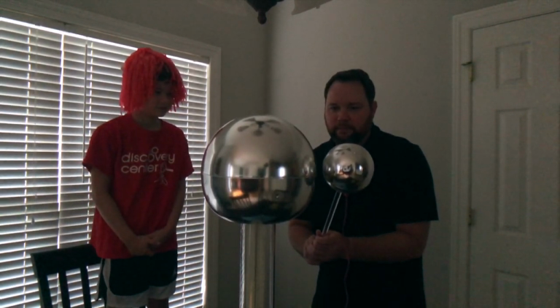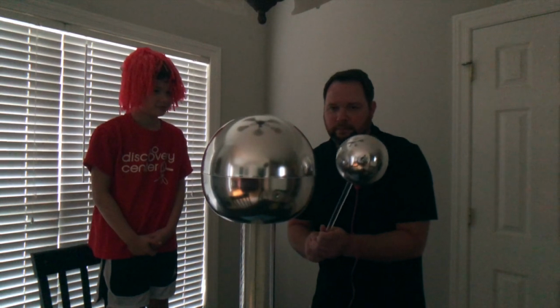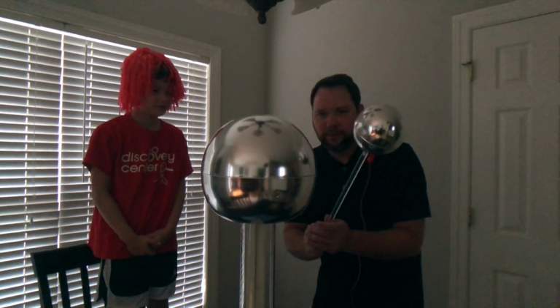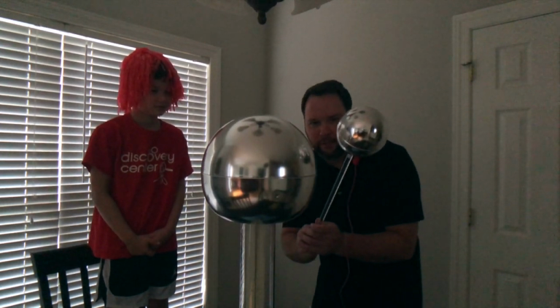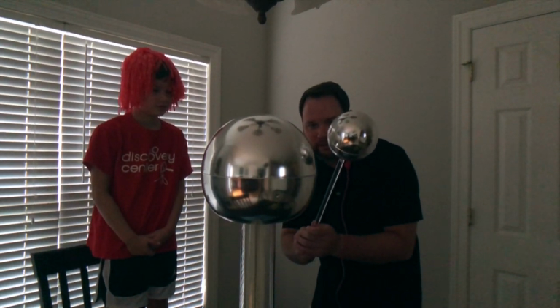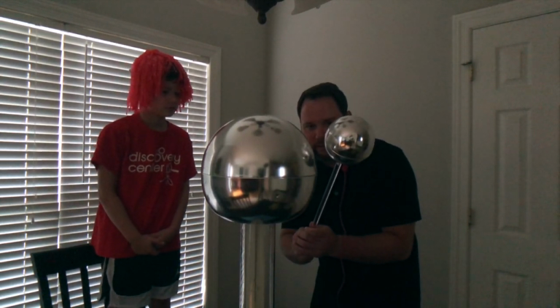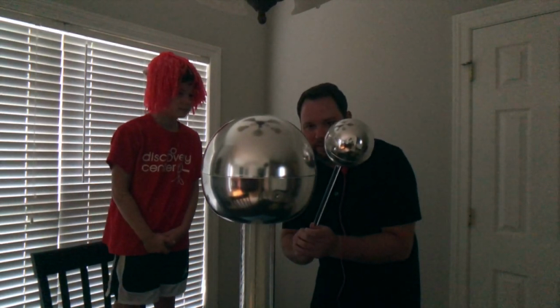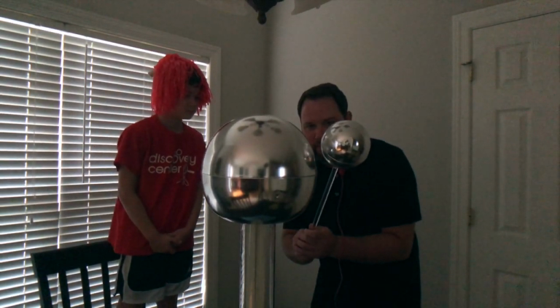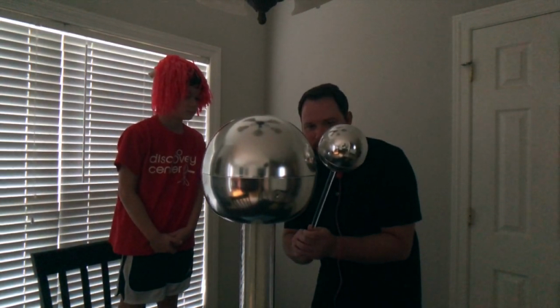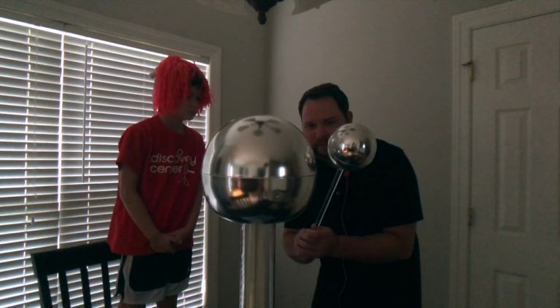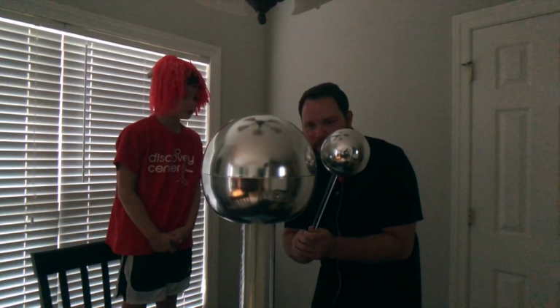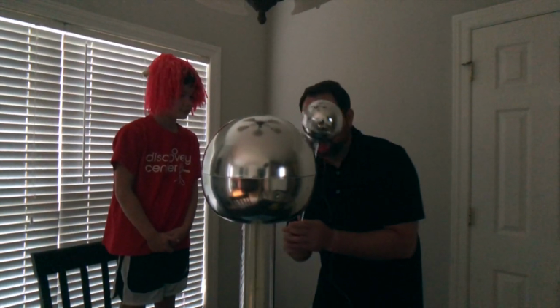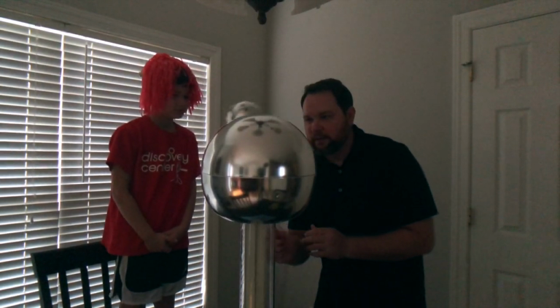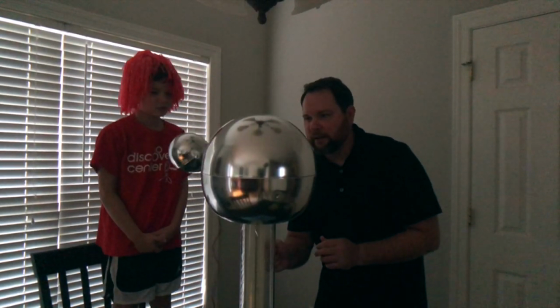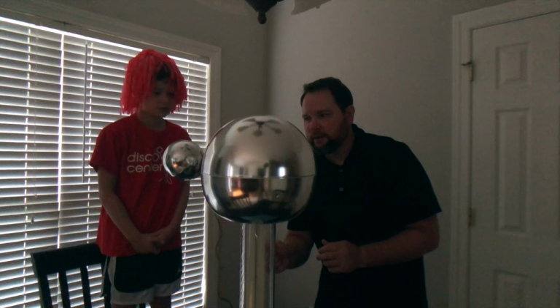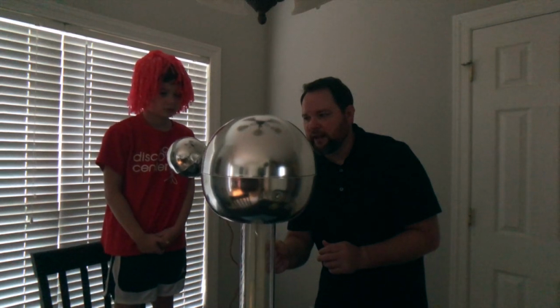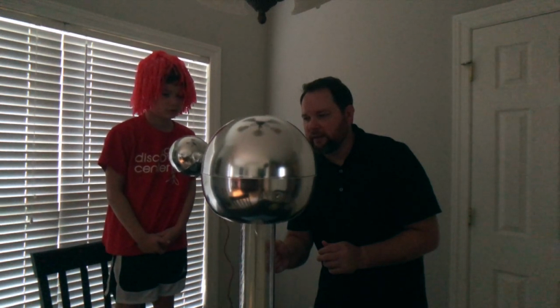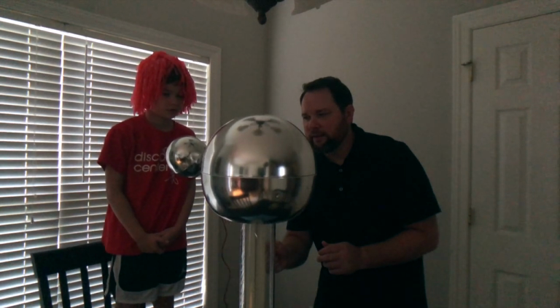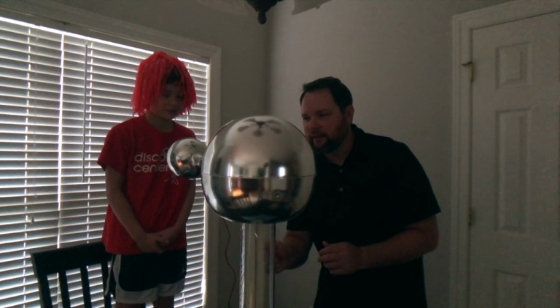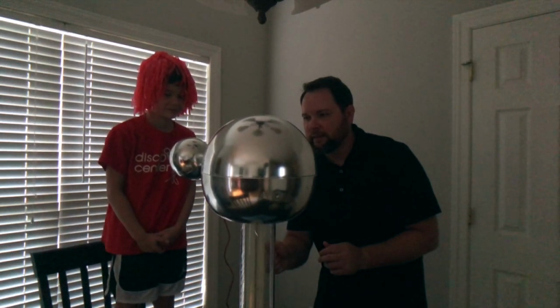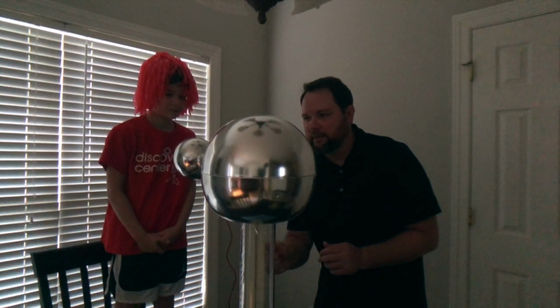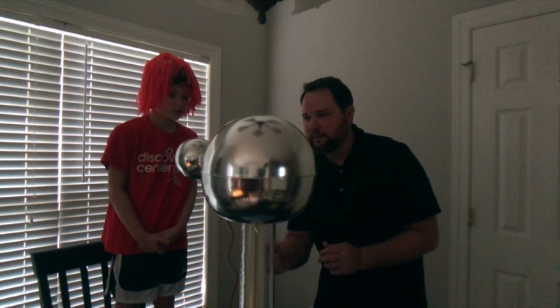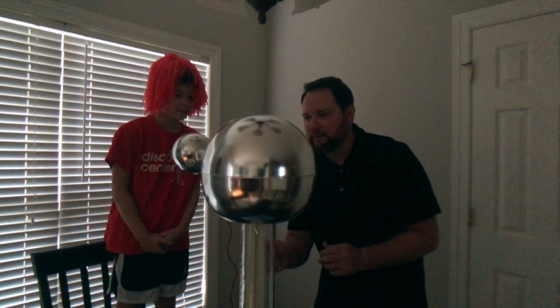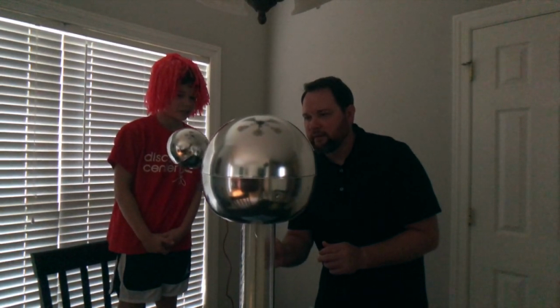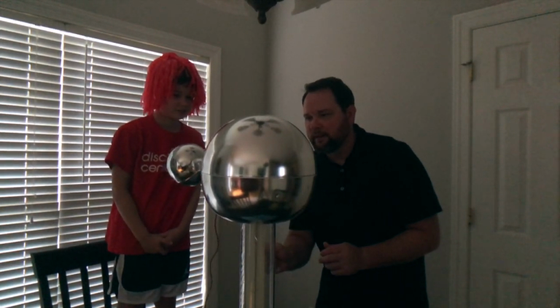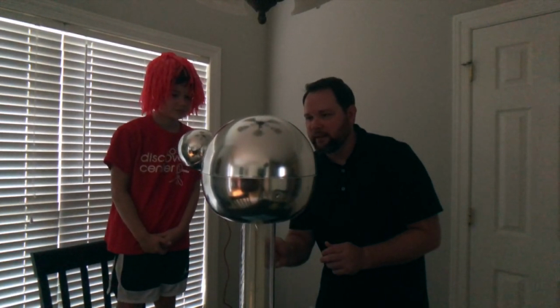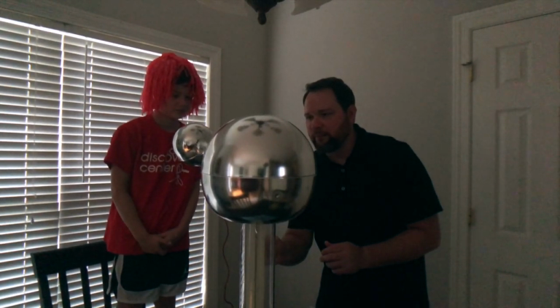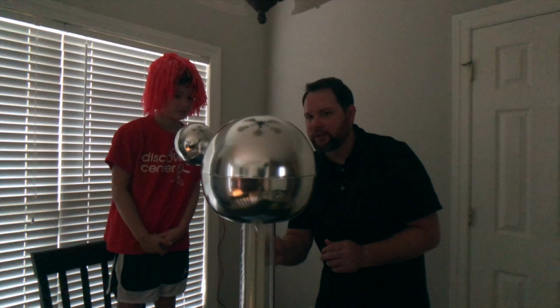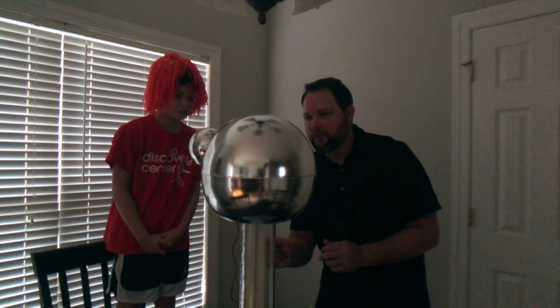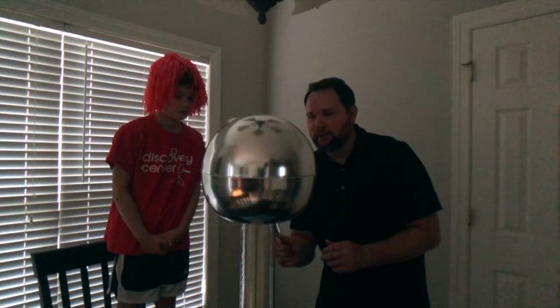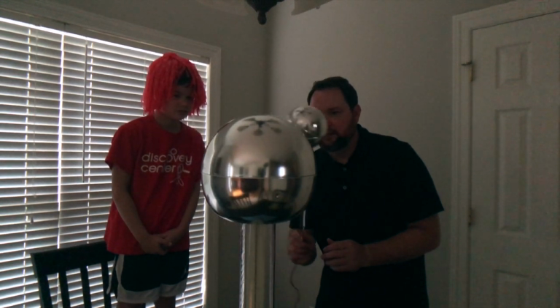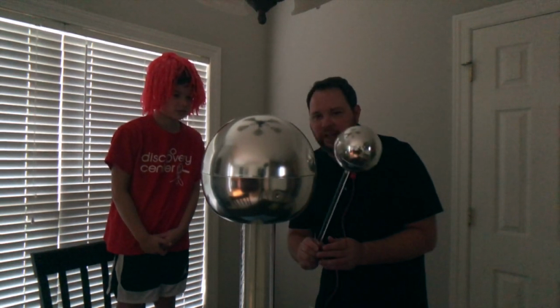It's building up. You can kind of hear it. And then it stops, then there's a bolt that comes out.